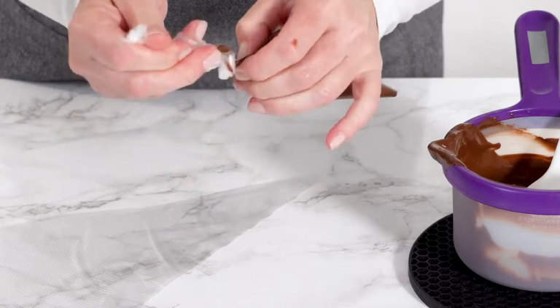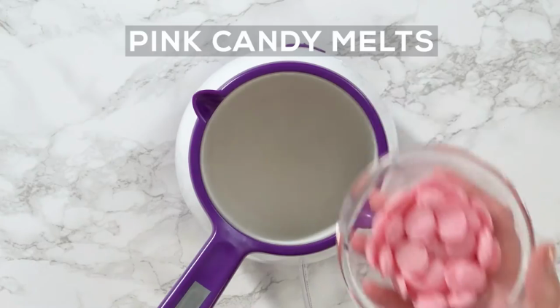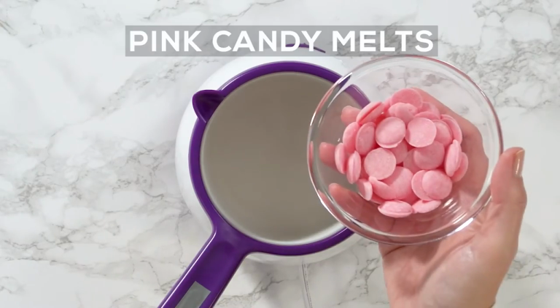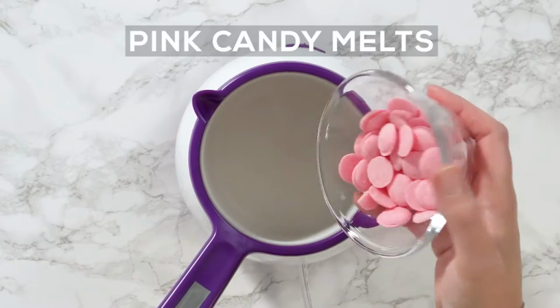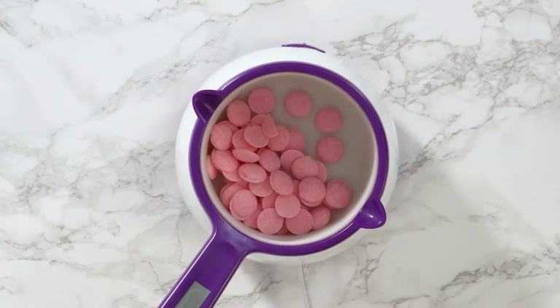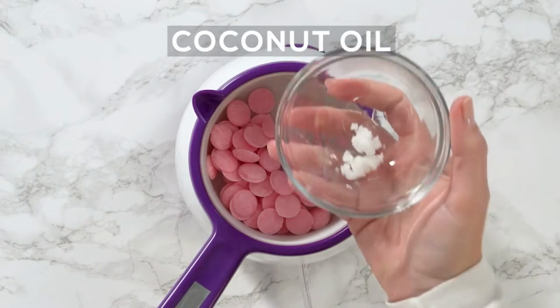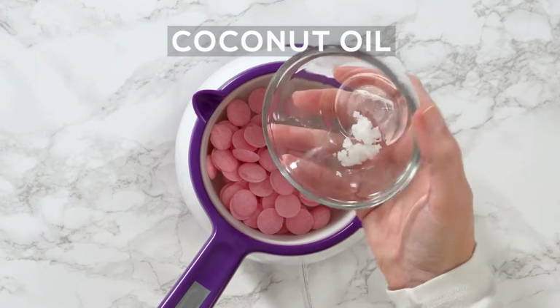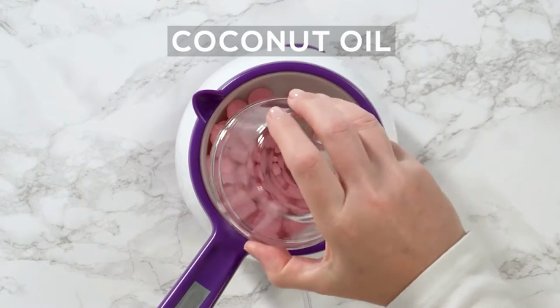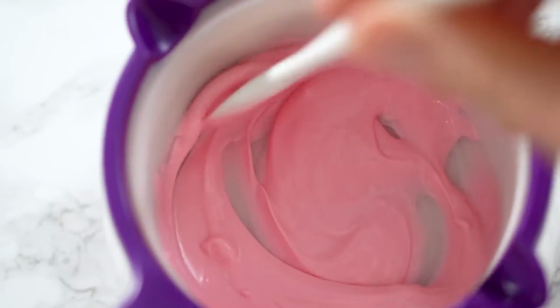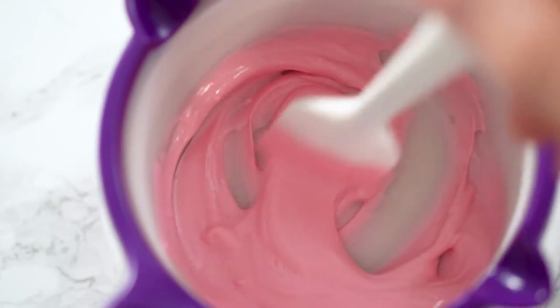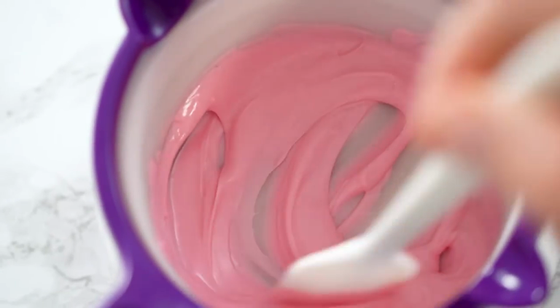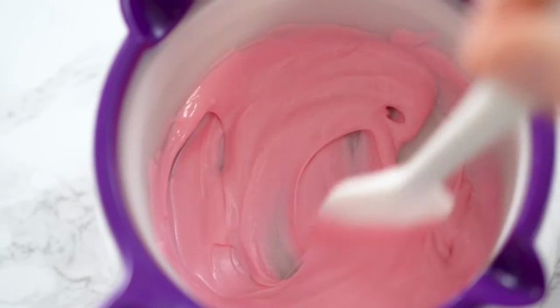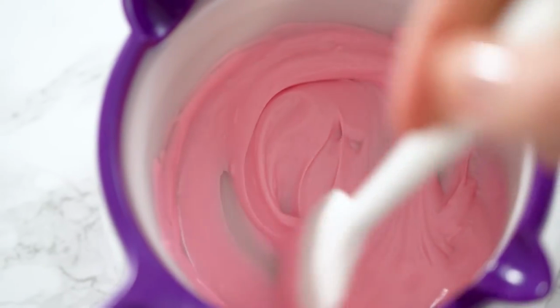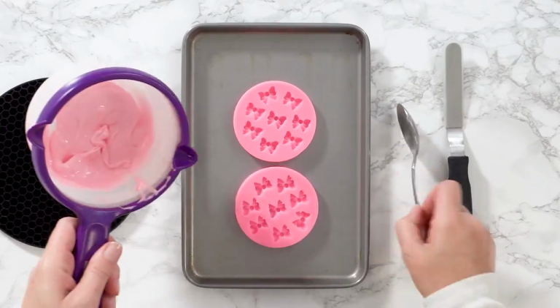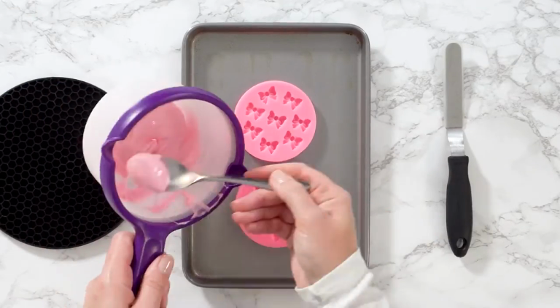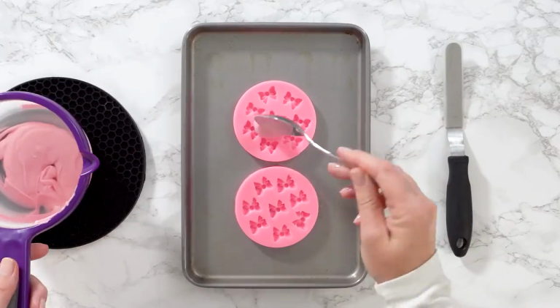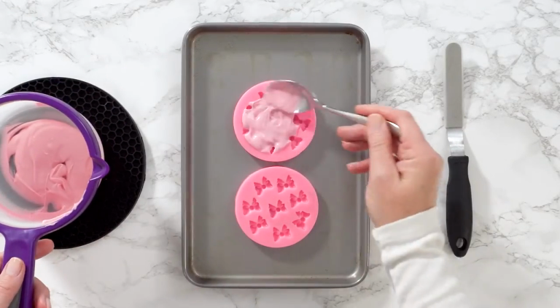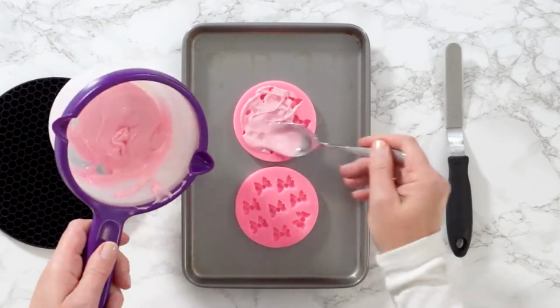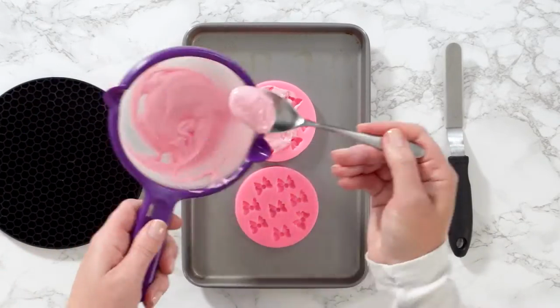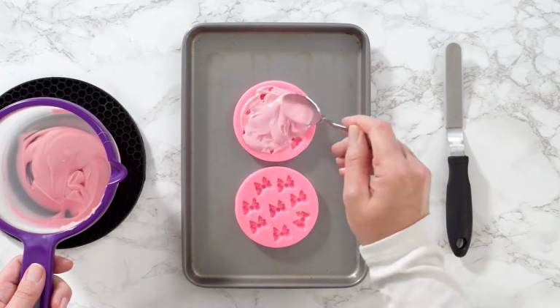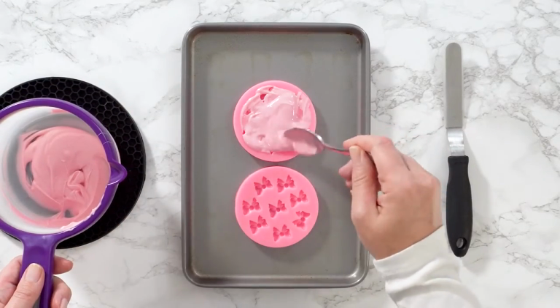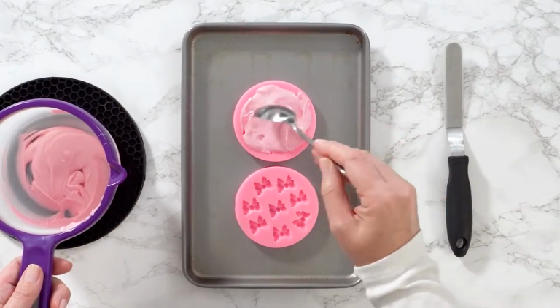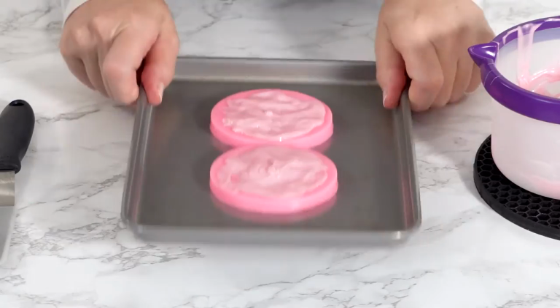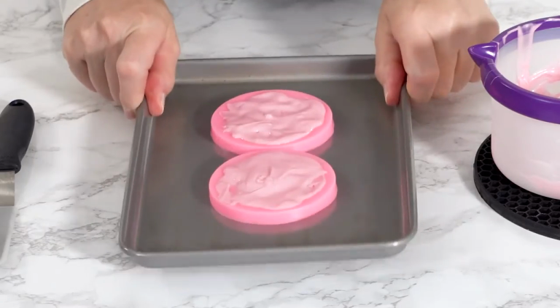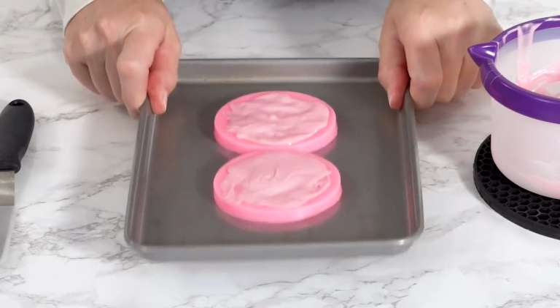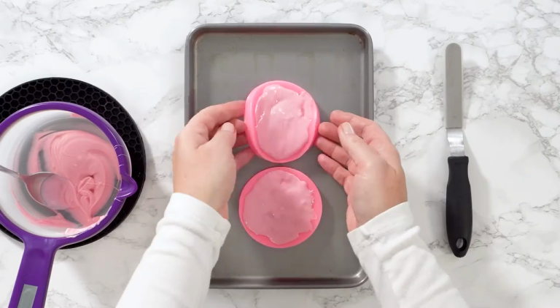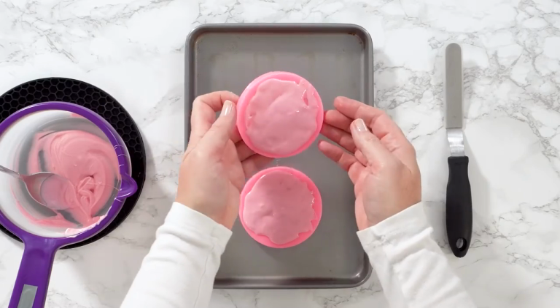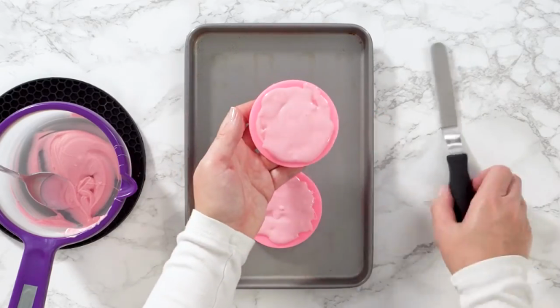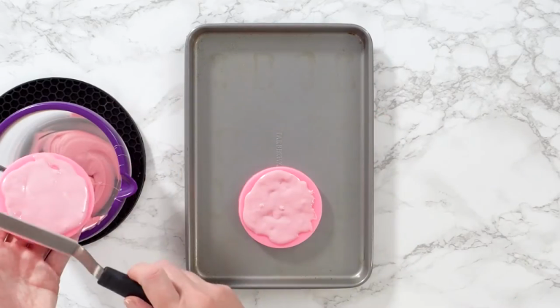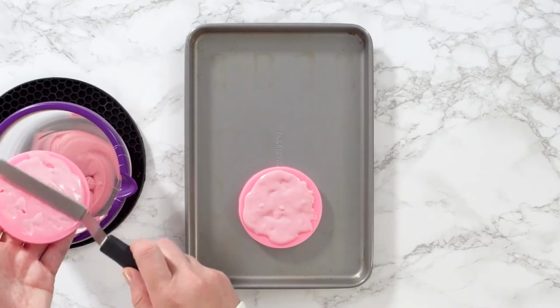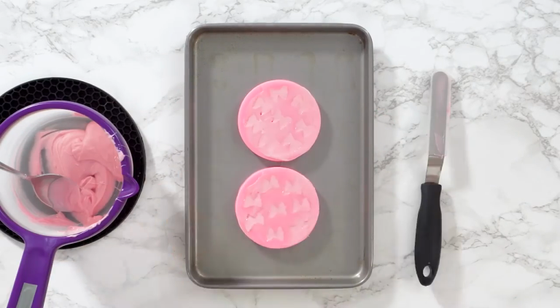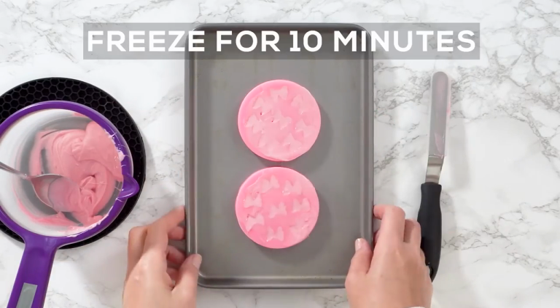Make pink balls. Melt pink chocolate chips with coconut oil and transfer them into bowl silicone molds. Transfer molds to the freezer for 10 minutes.